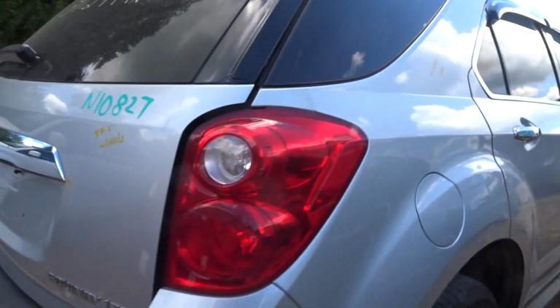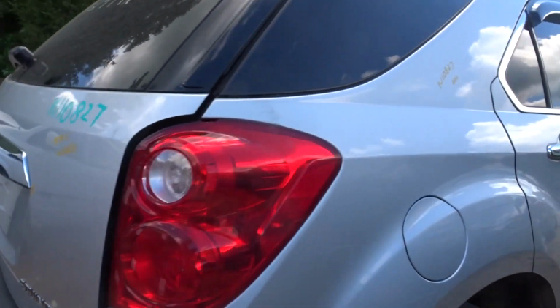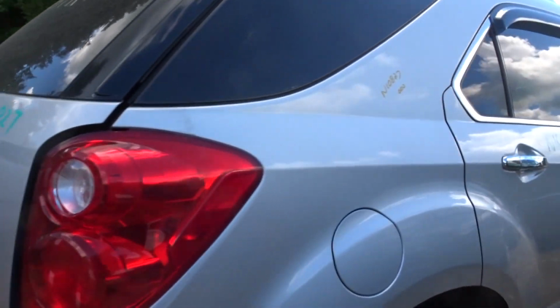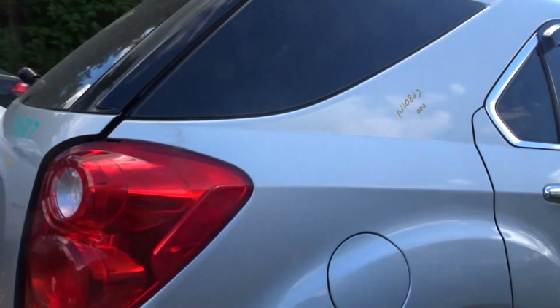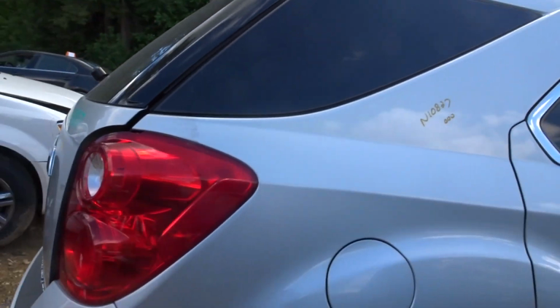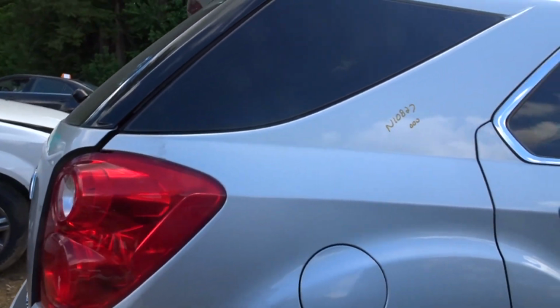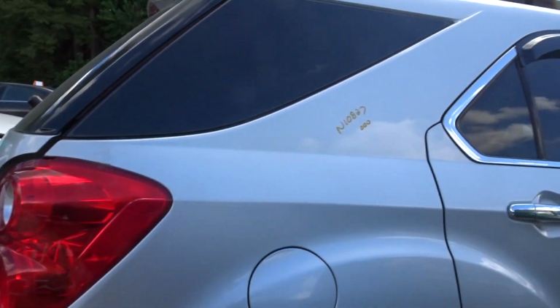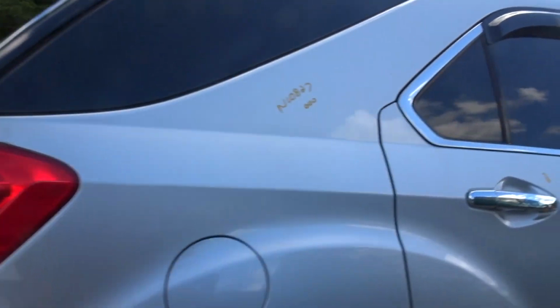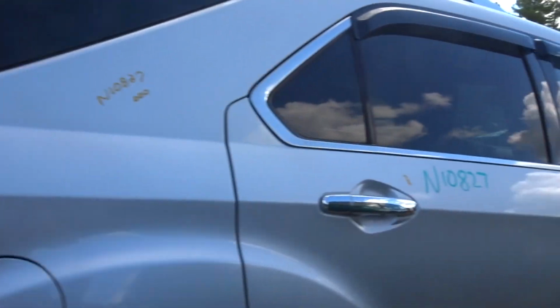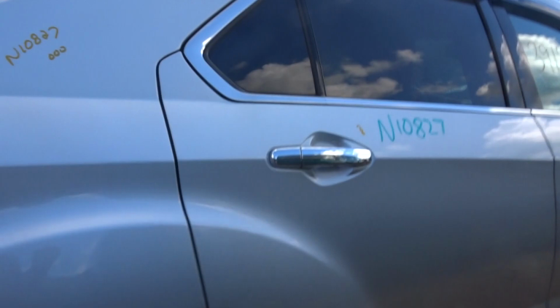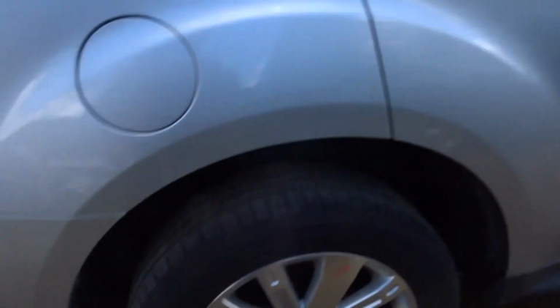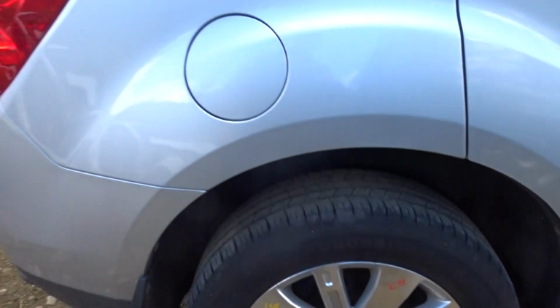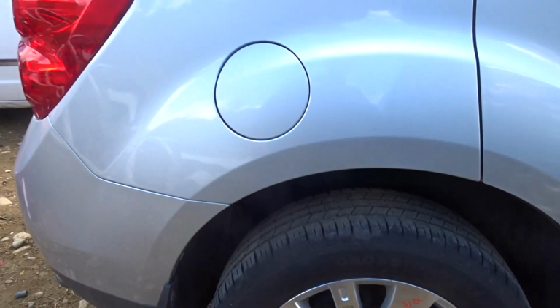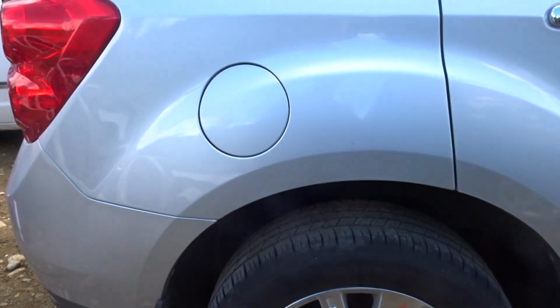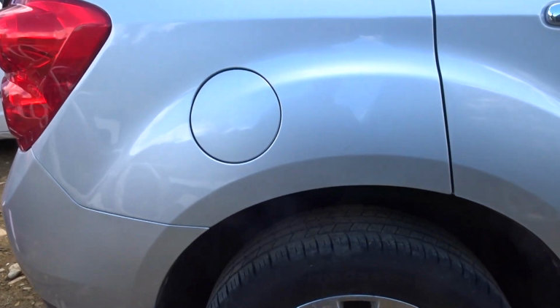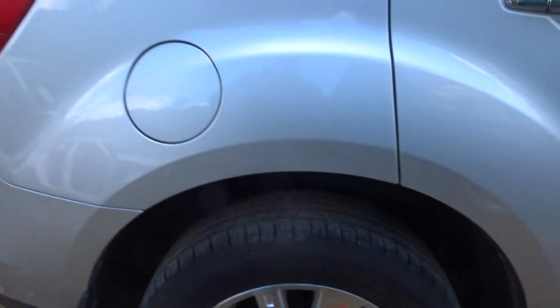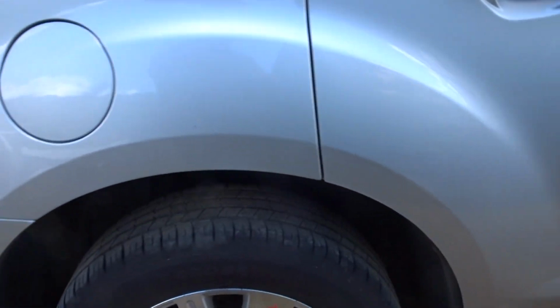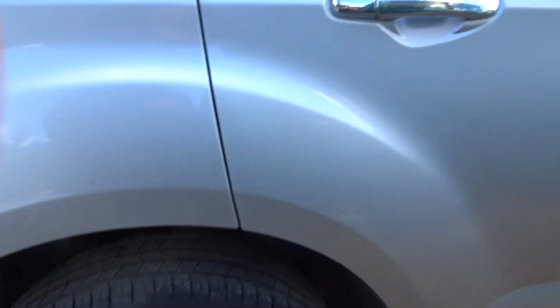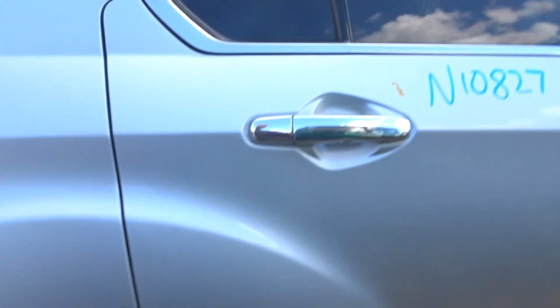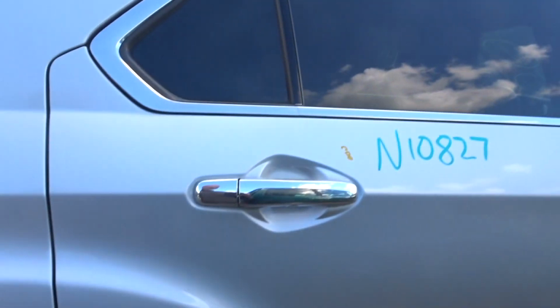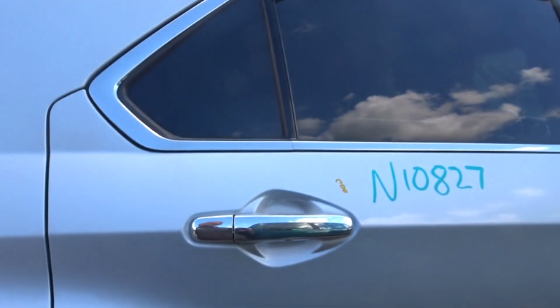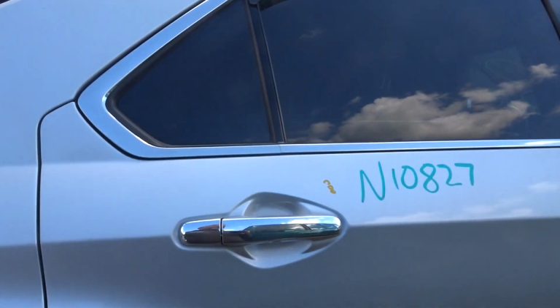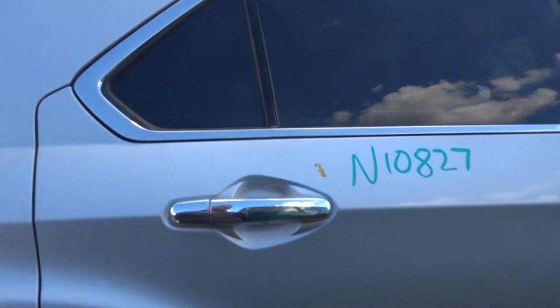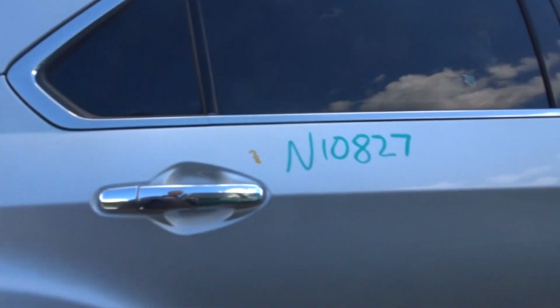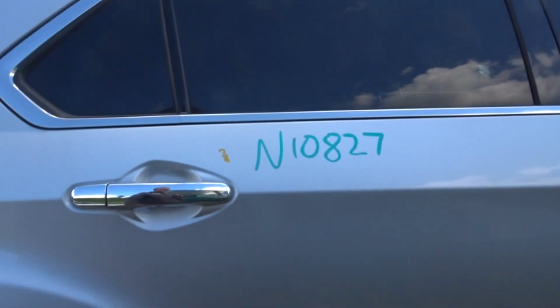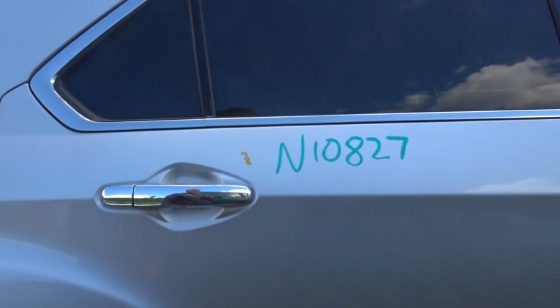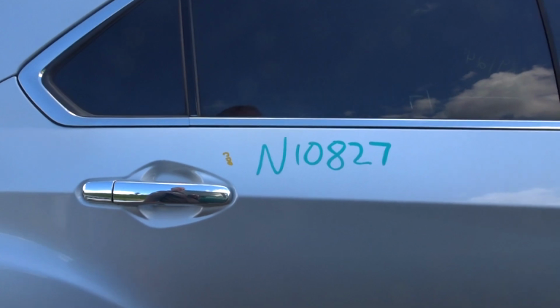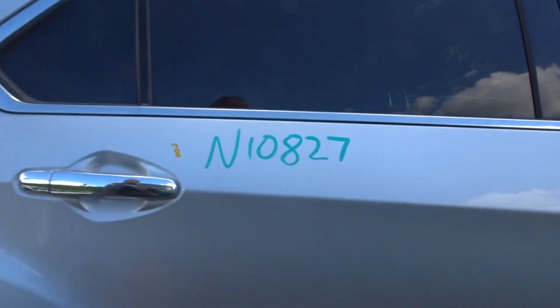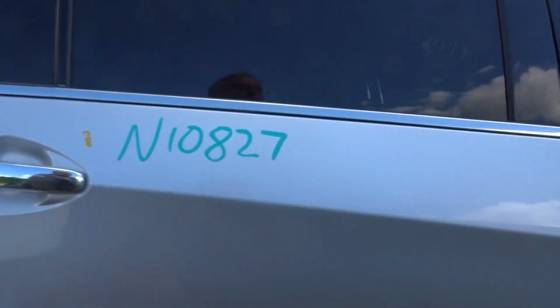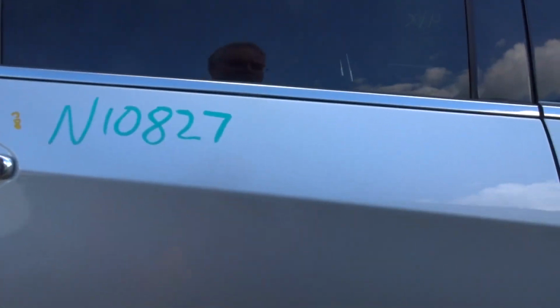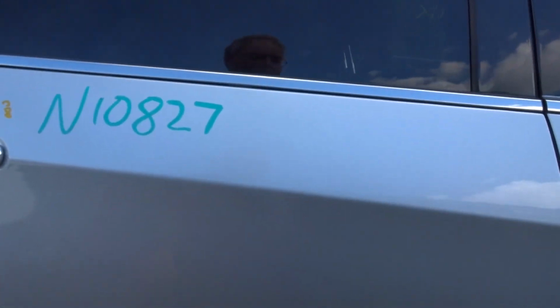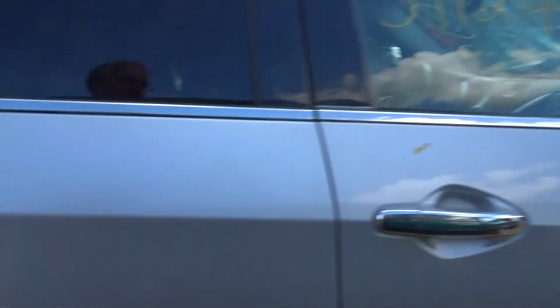Got a couple of quarter lights. Got a nice right rear quarter. Right rear suspension. Got three real clean wheels. Got an almost perfect right rear door.